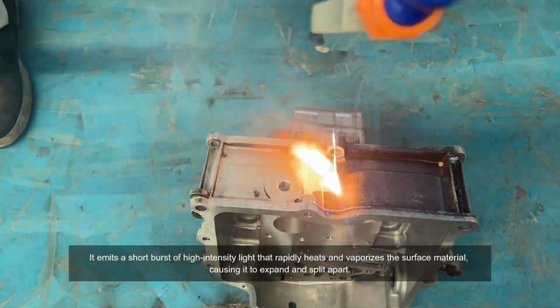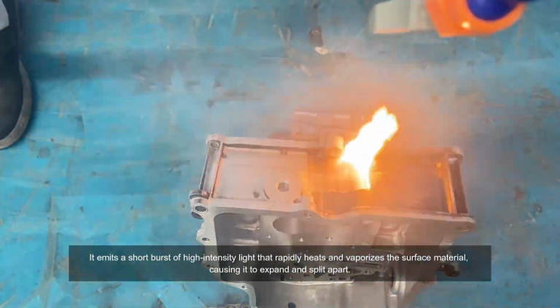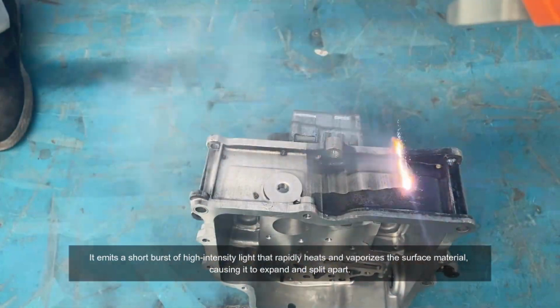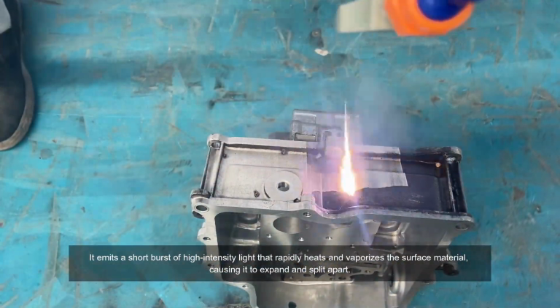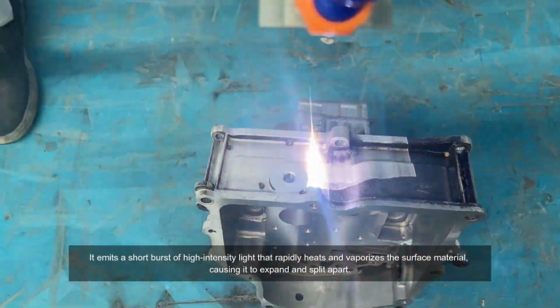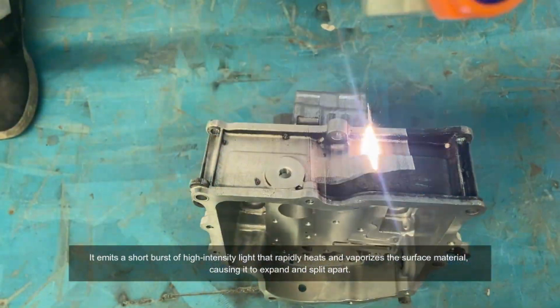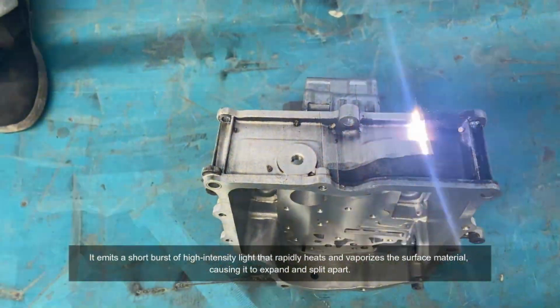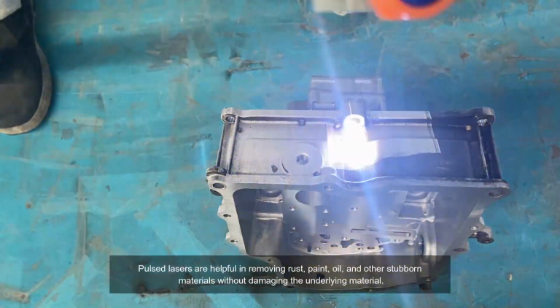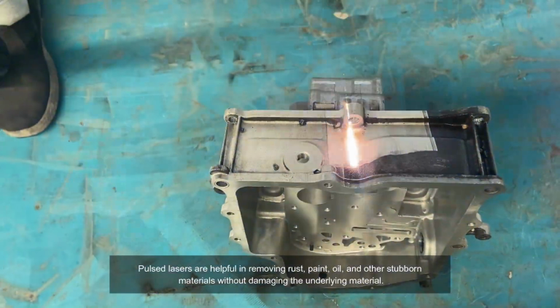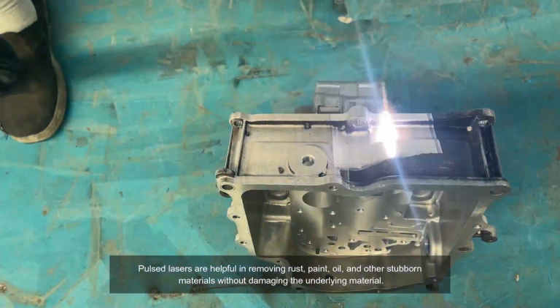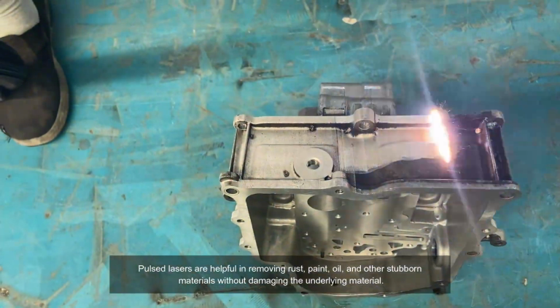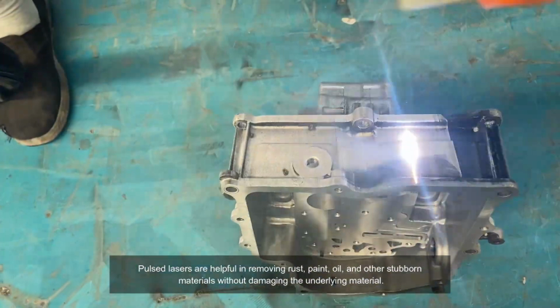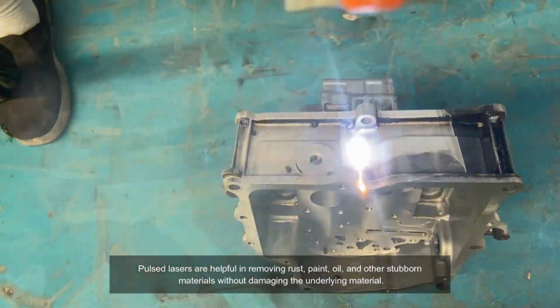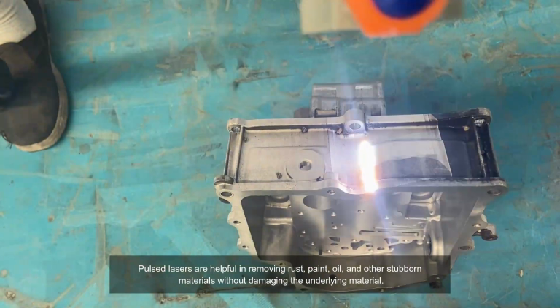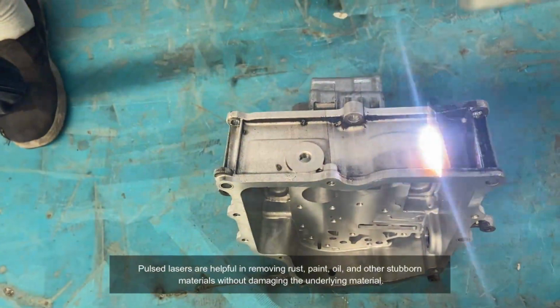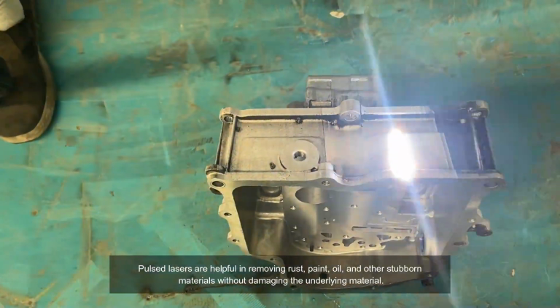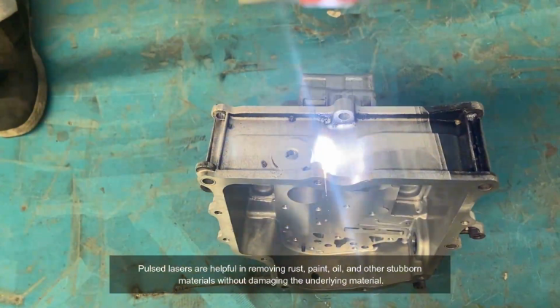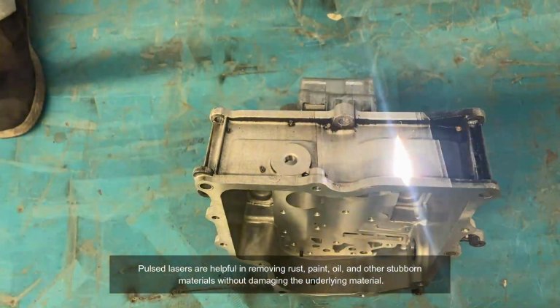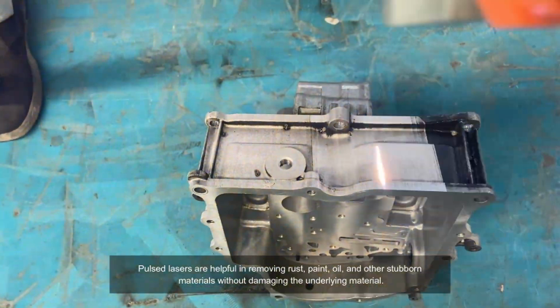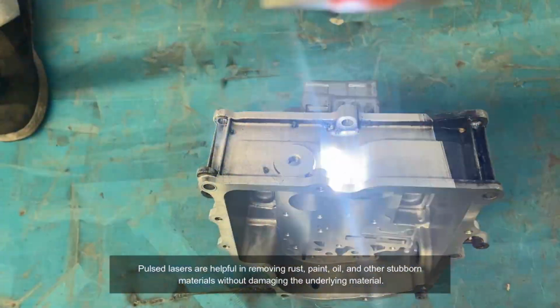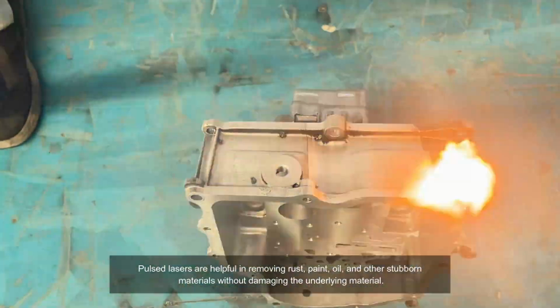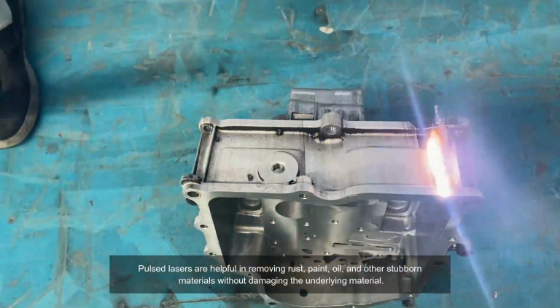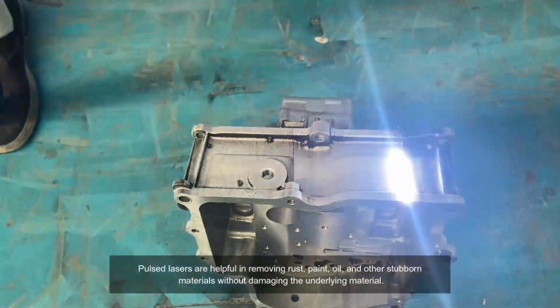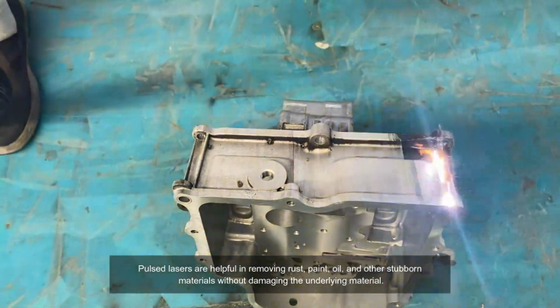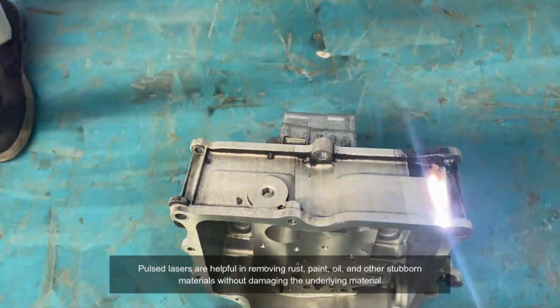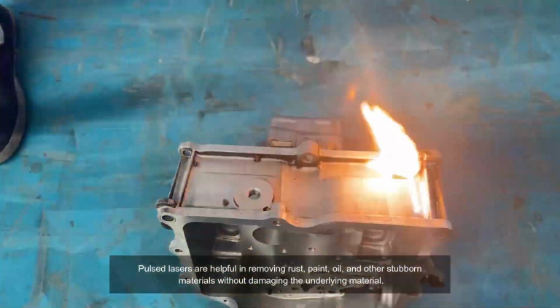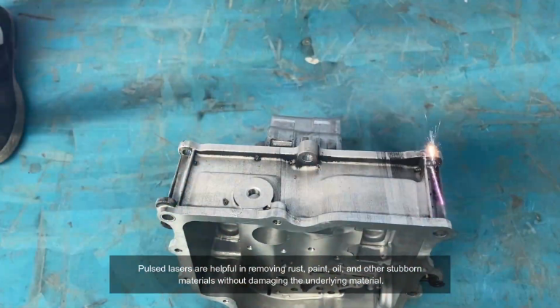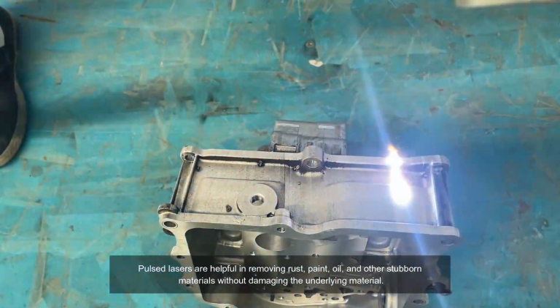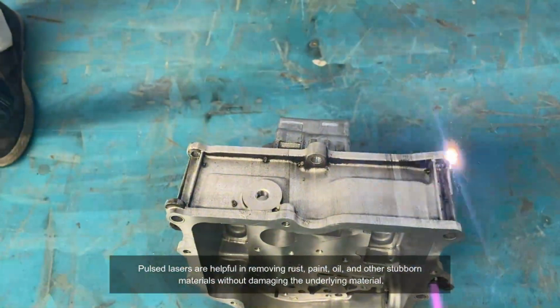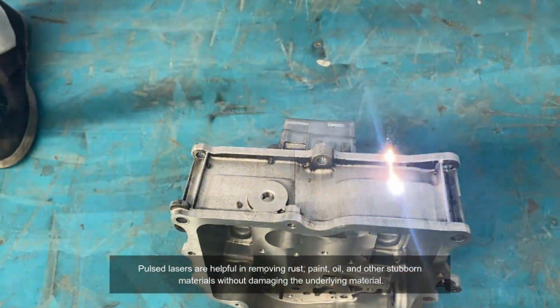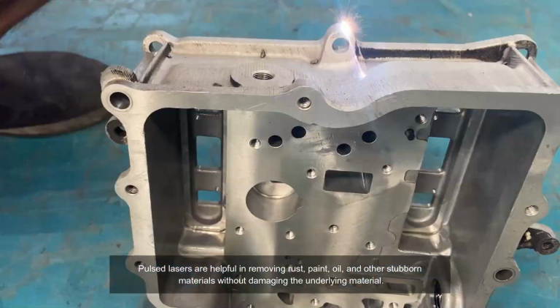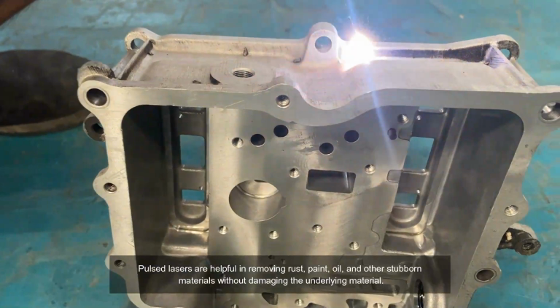causing it to expand and split apart. Pulse Lasers are helpful in removing rust, paint, oil, and other stubborn materials without damaging the underlying material.